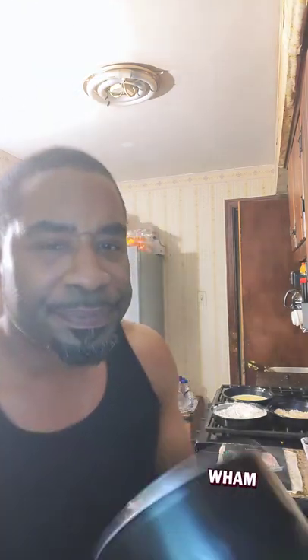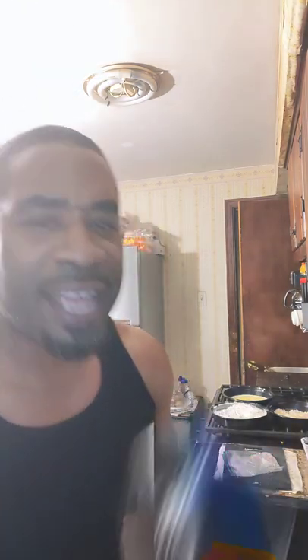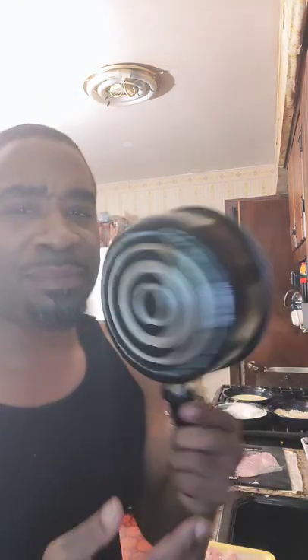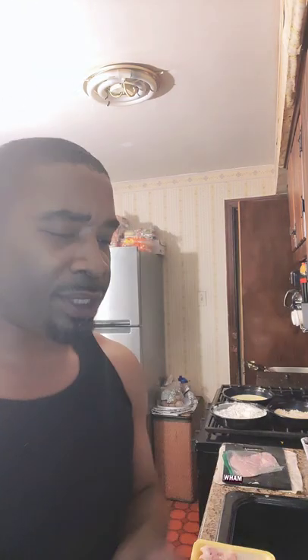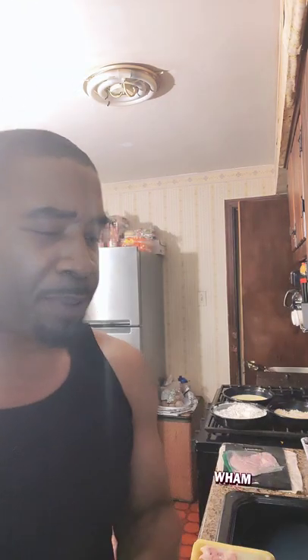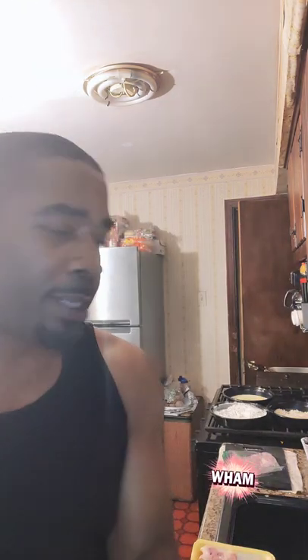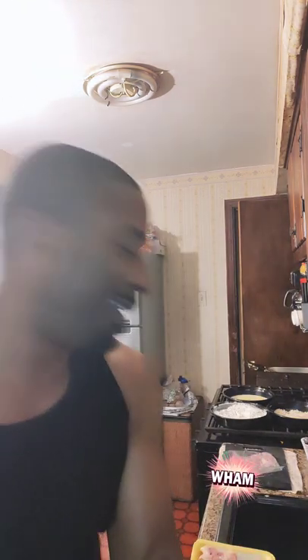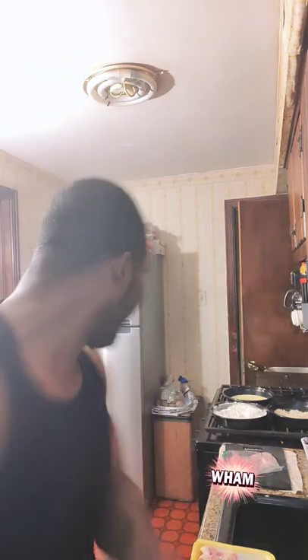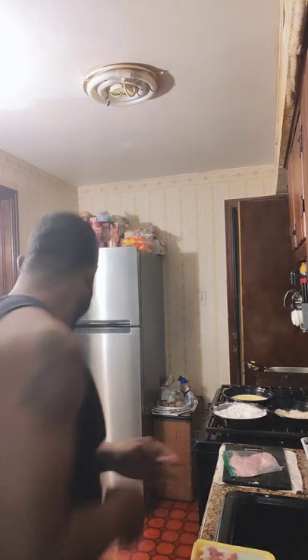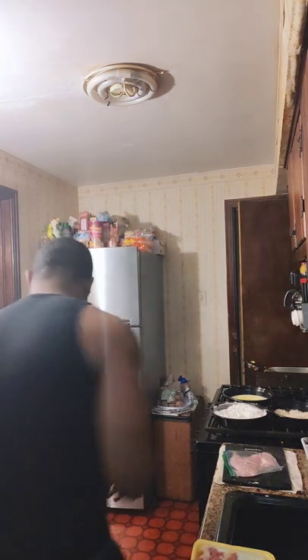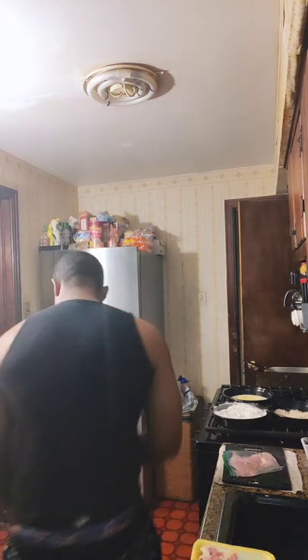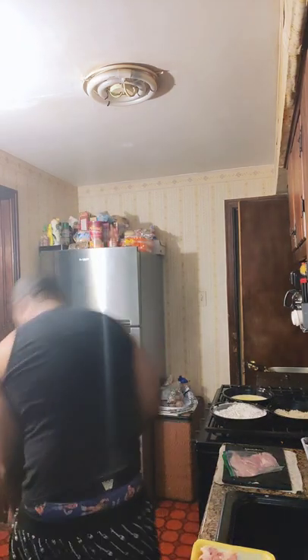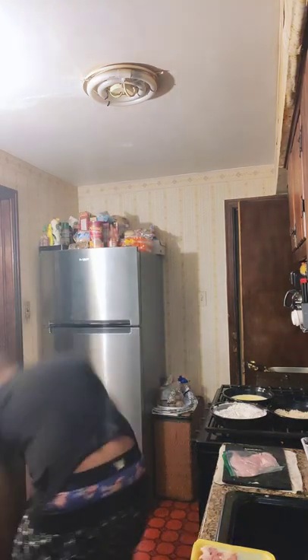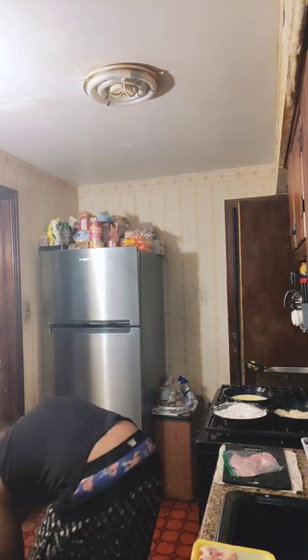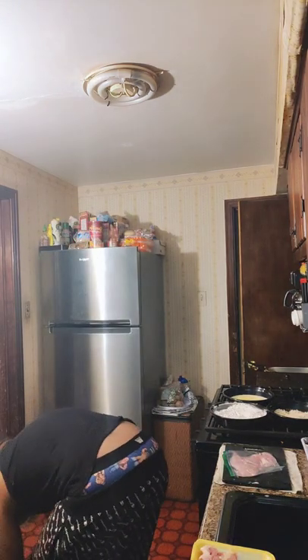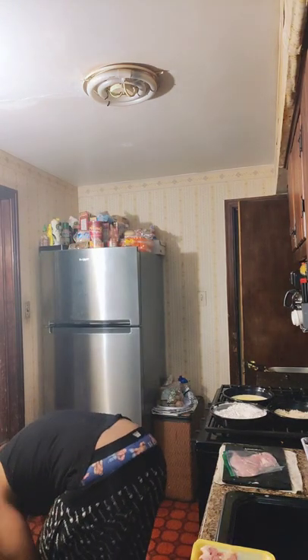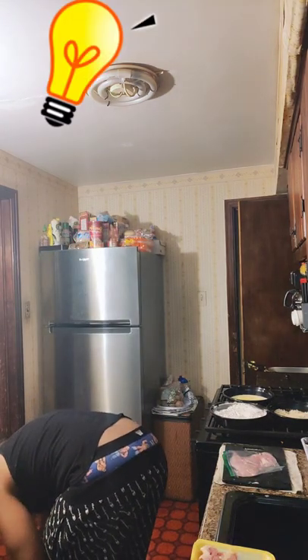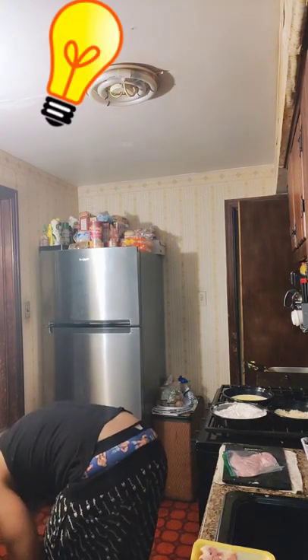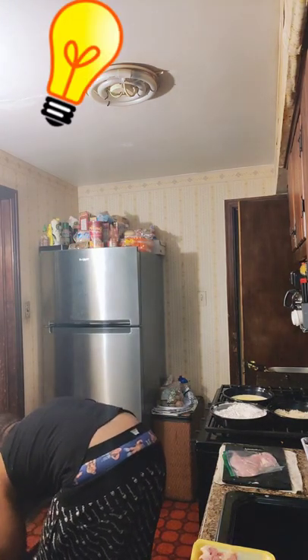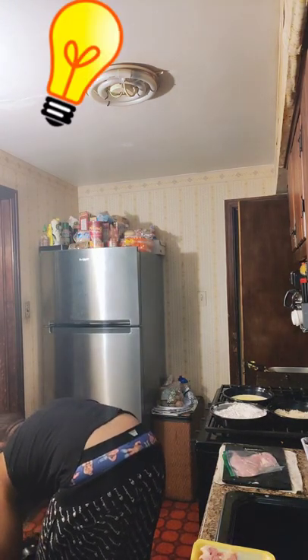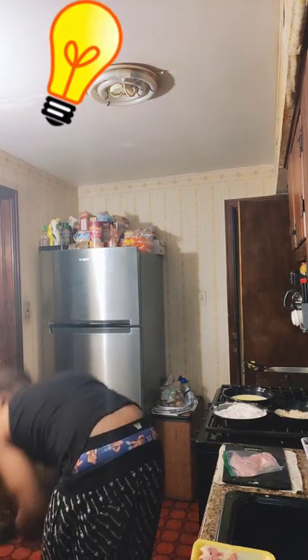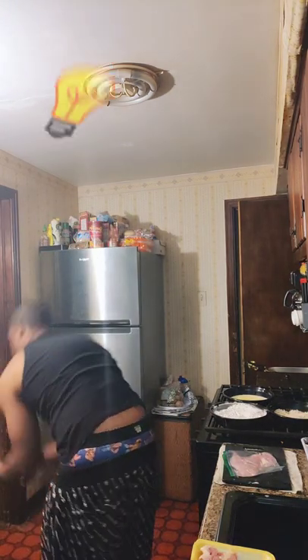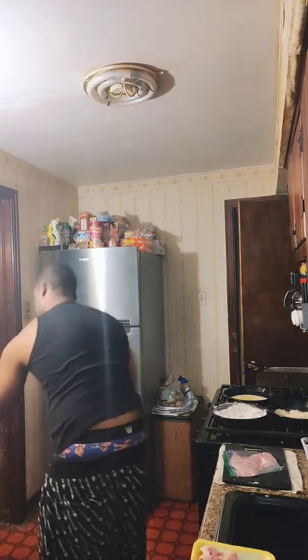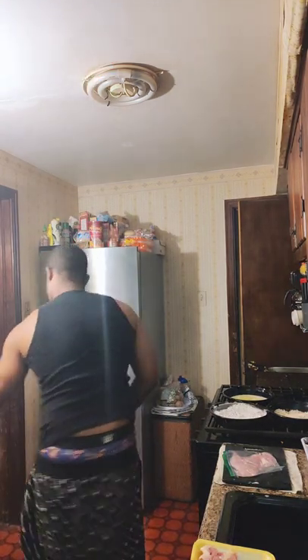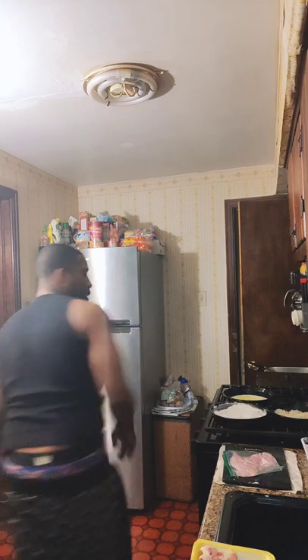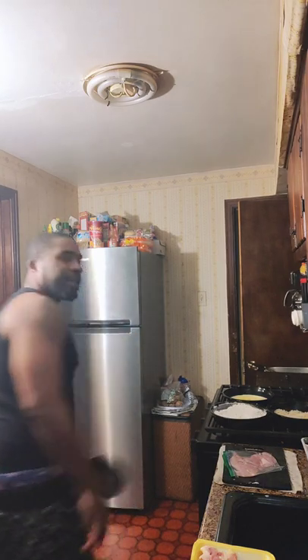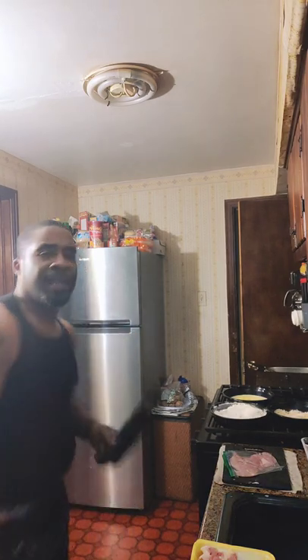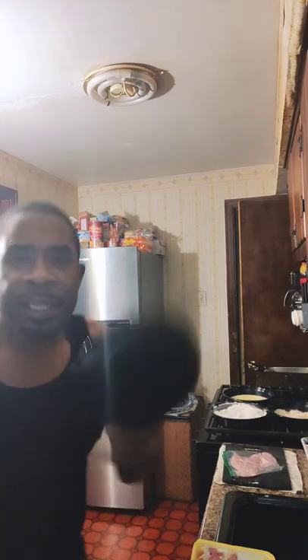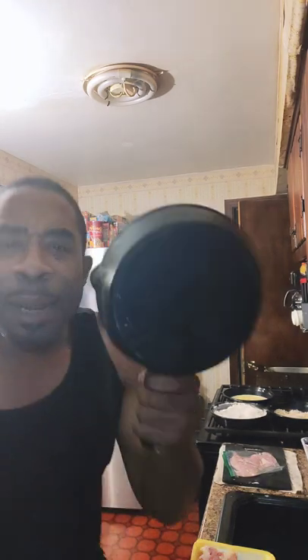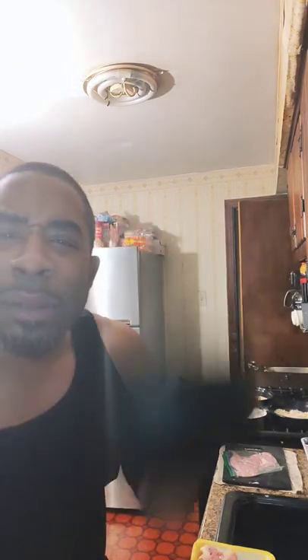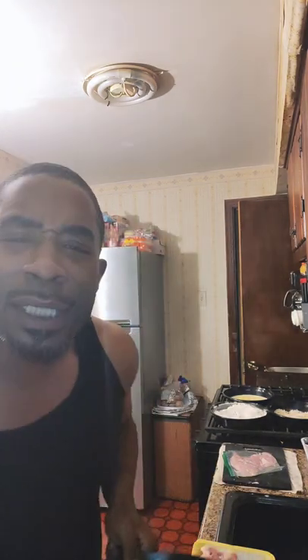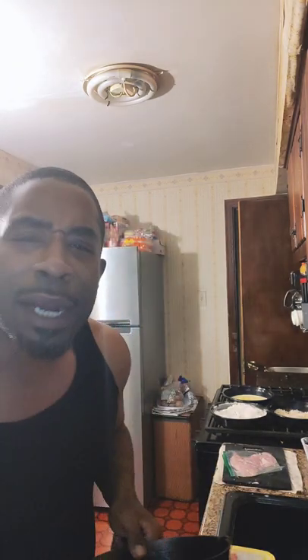I shouldn't be using this pot — time to pull off the cast iron.